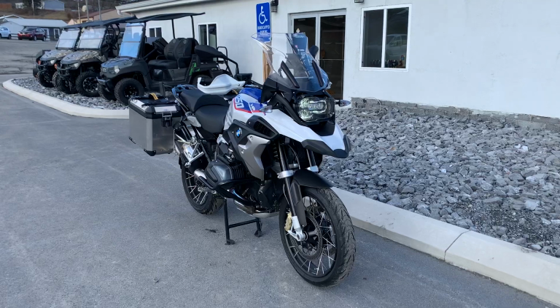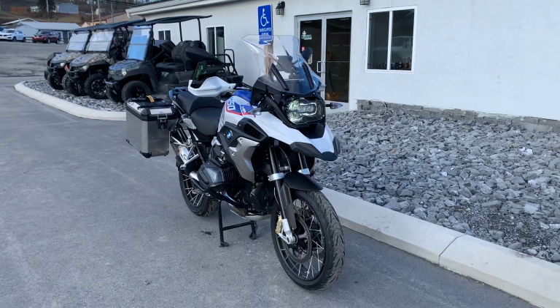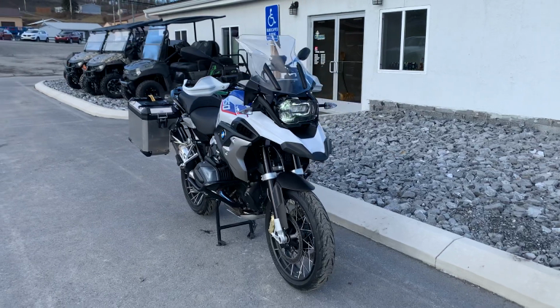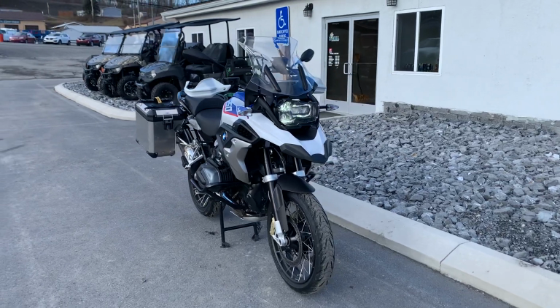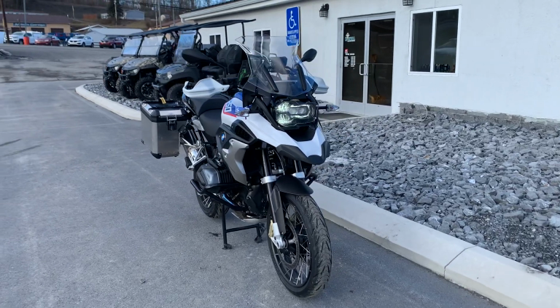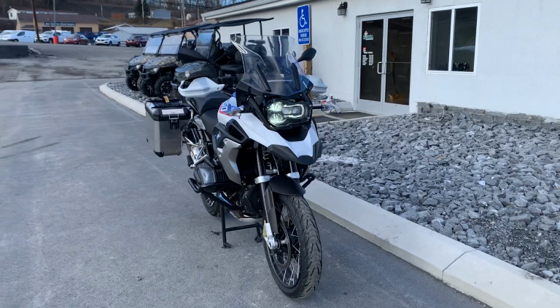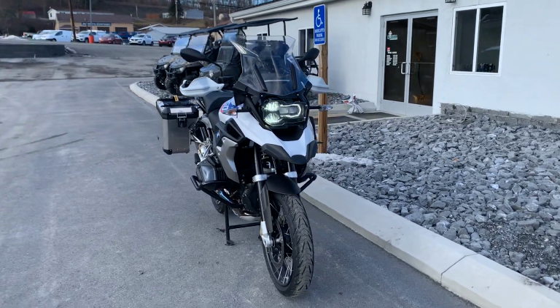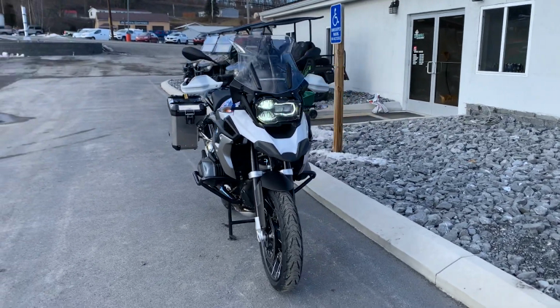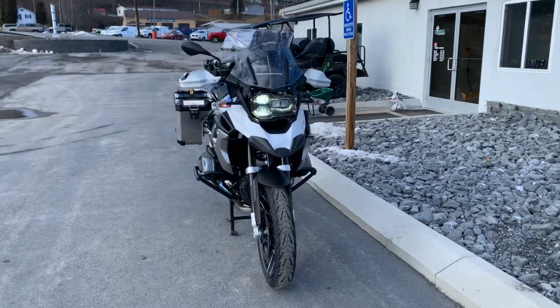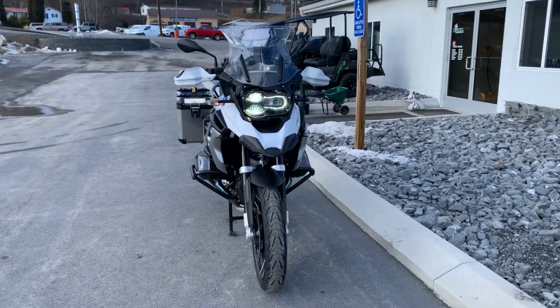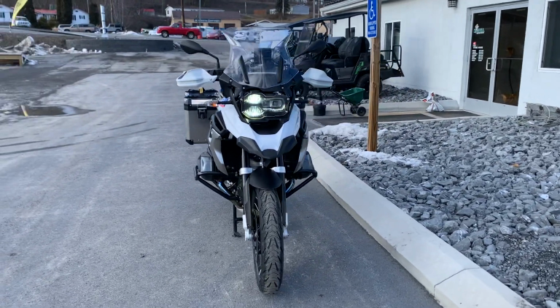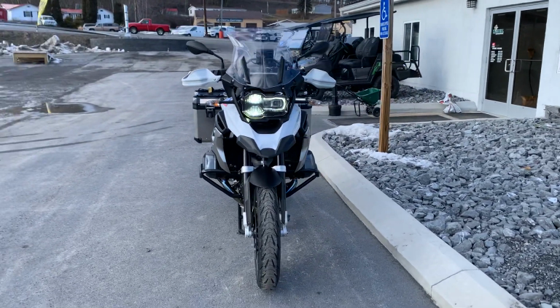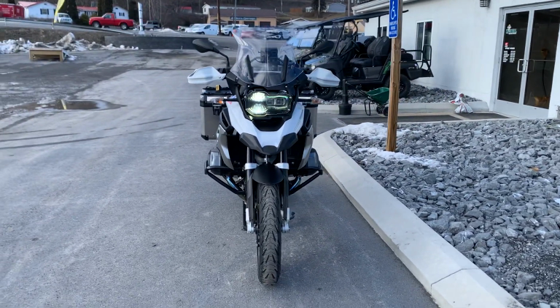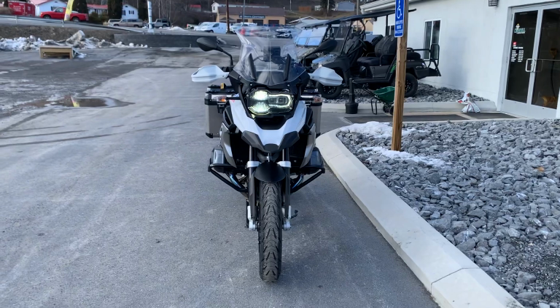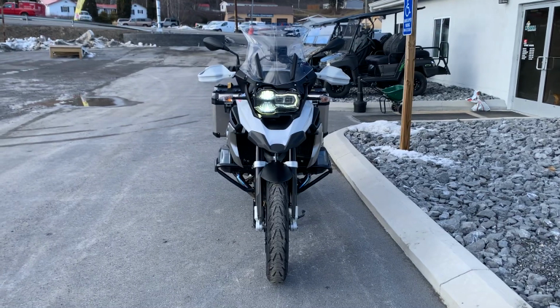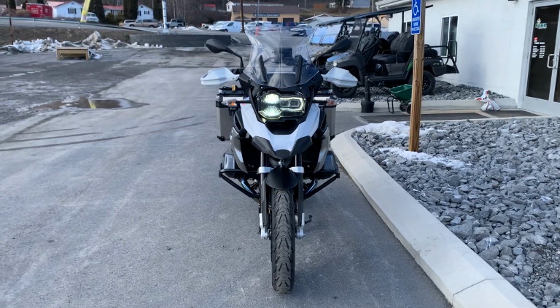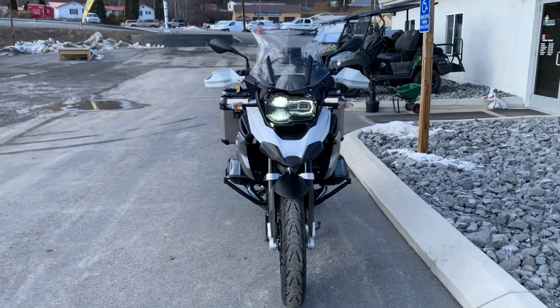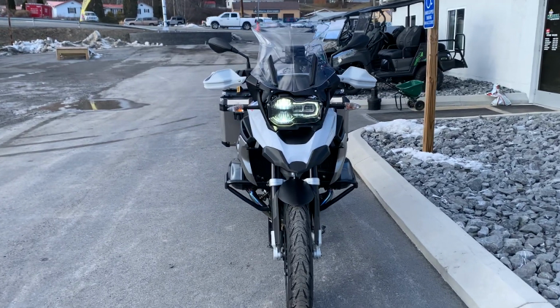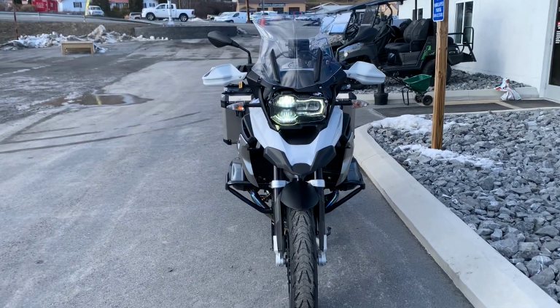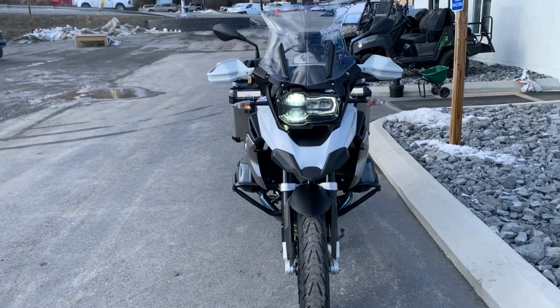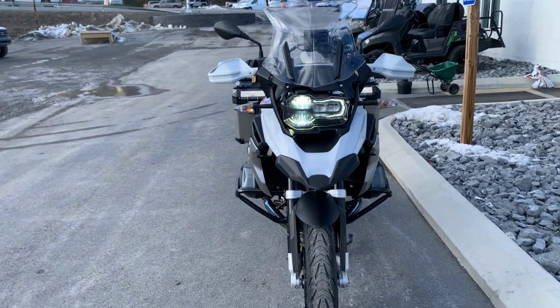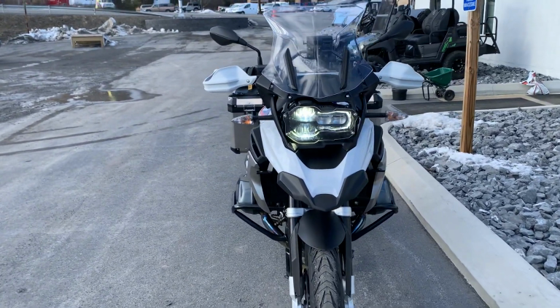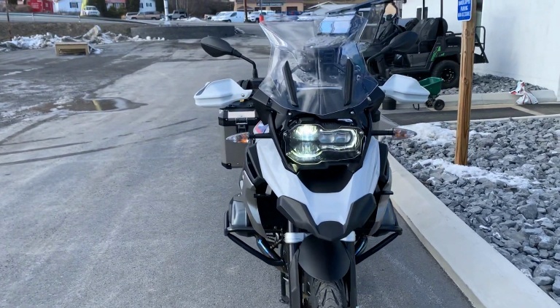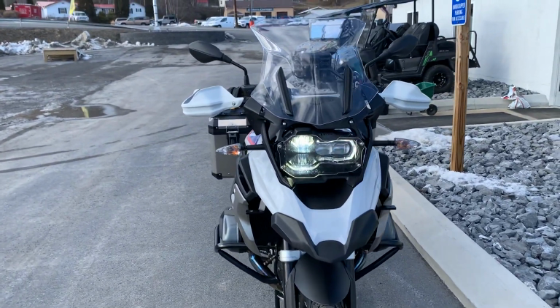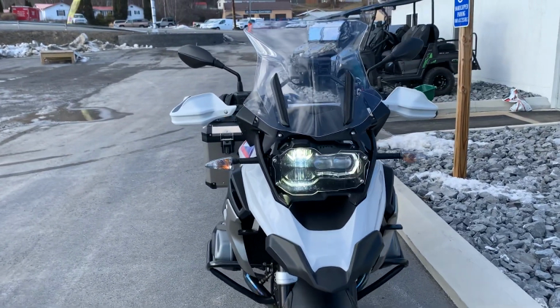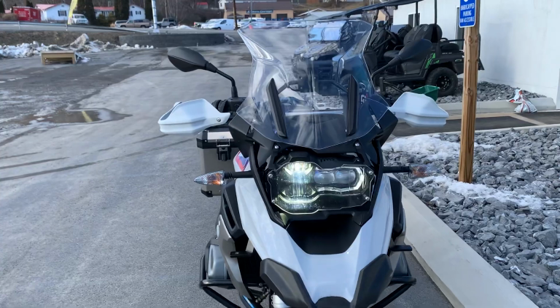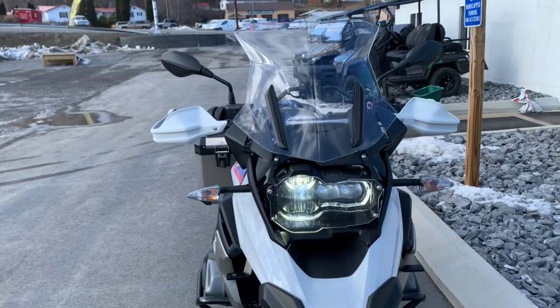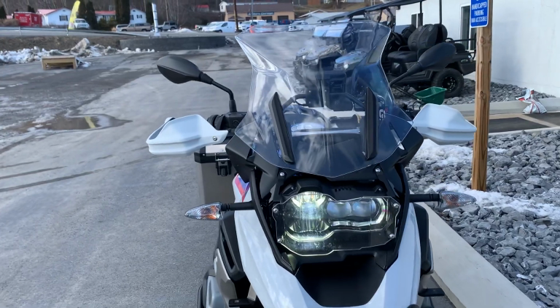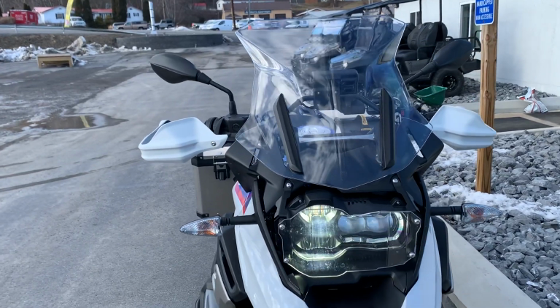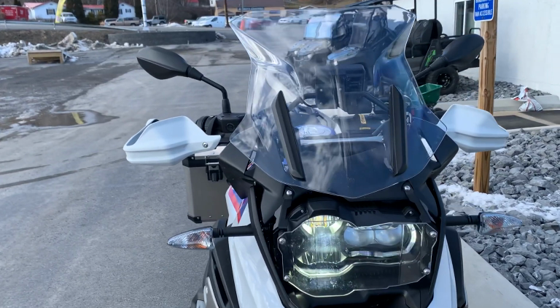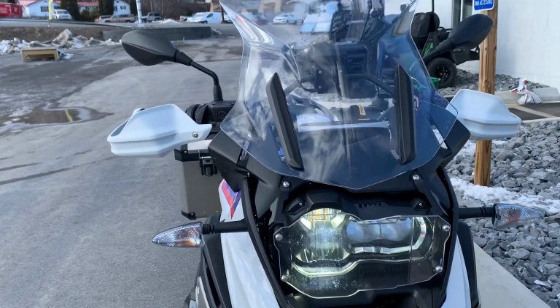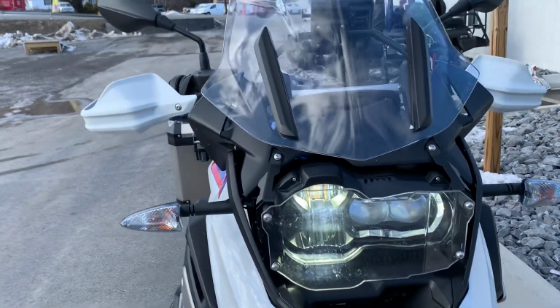Hello, Josh here at BMW Motorcycles of Tyrone, and thank you for the interest in this 2020 one-owner BMW R1250GS — mint condition, with some really nice extras here.